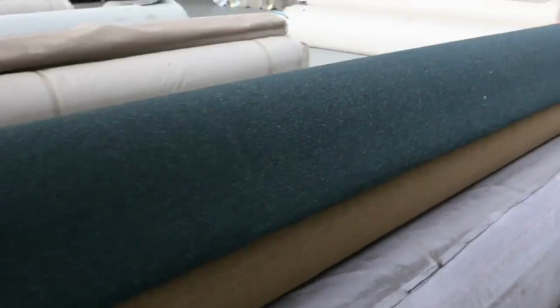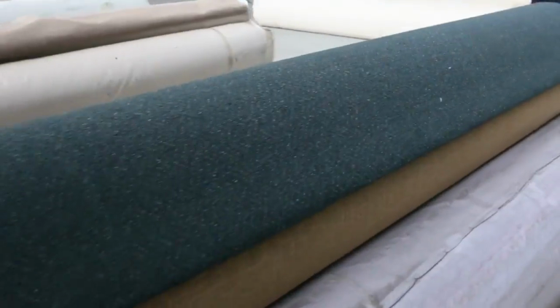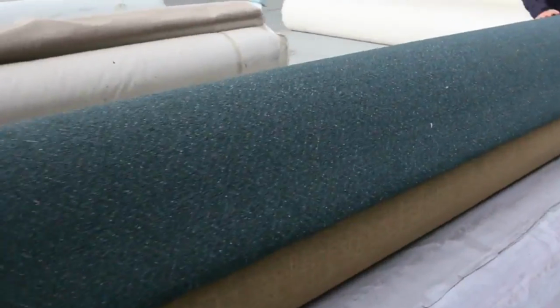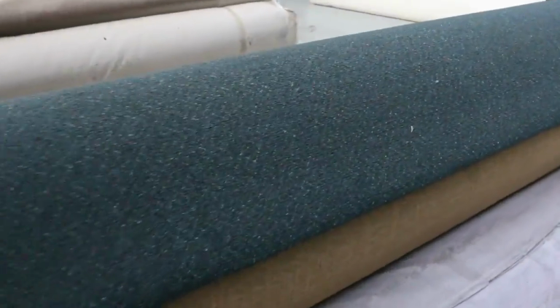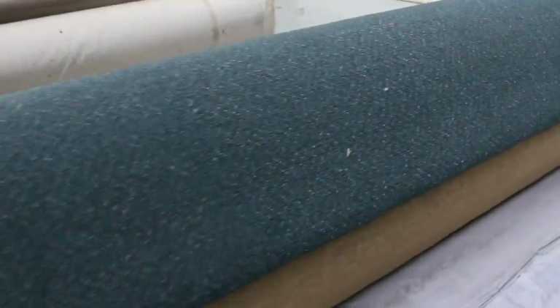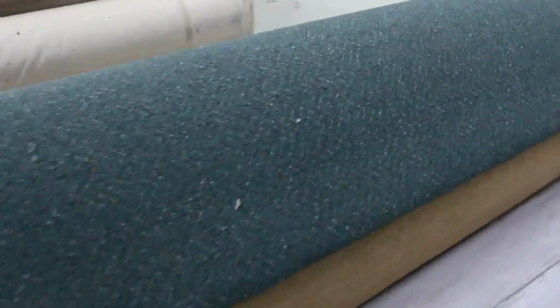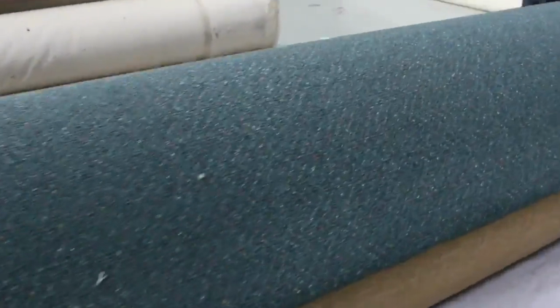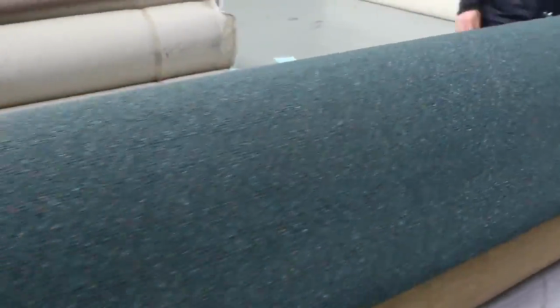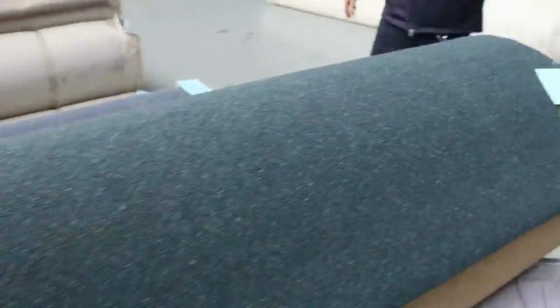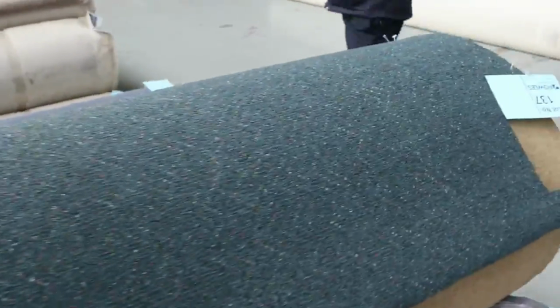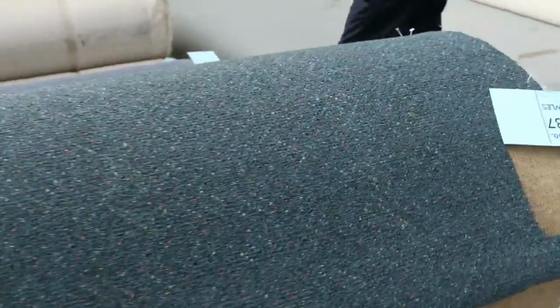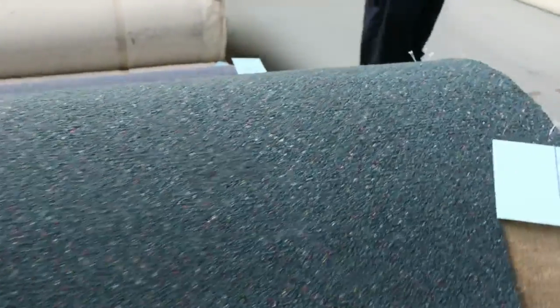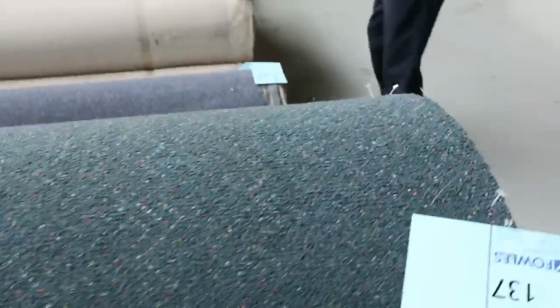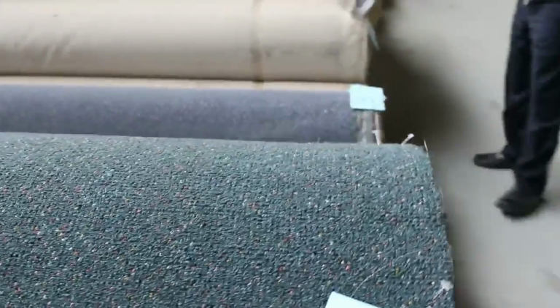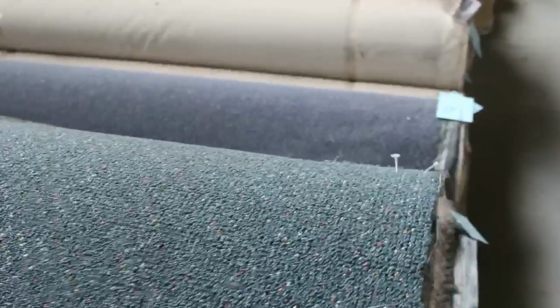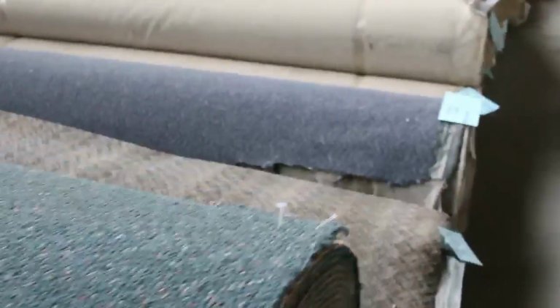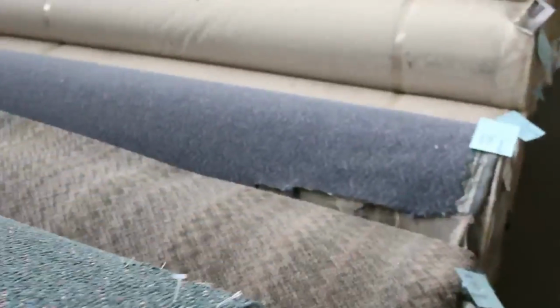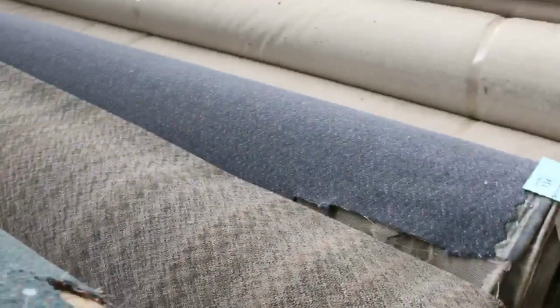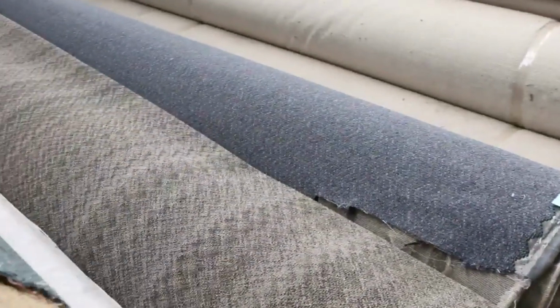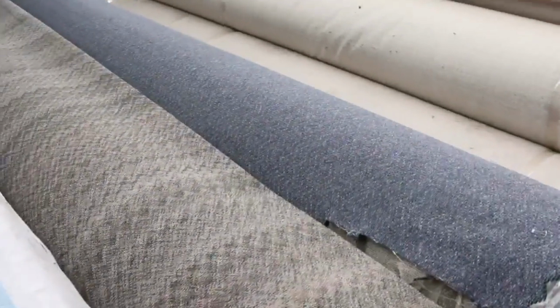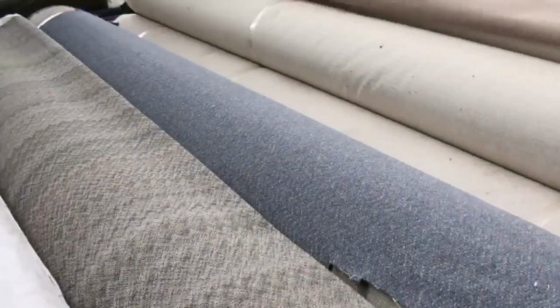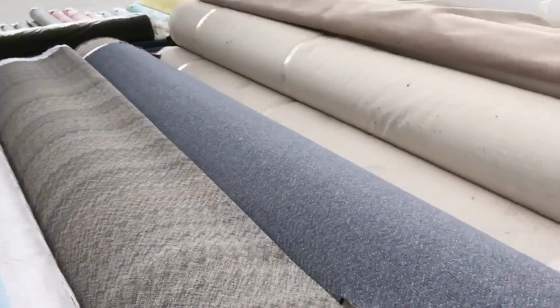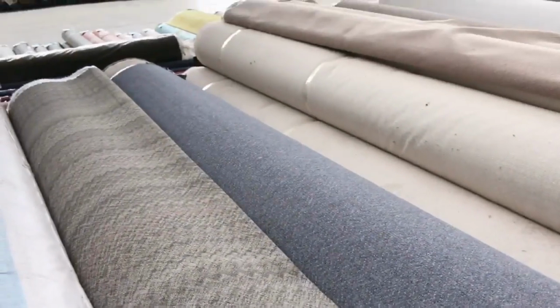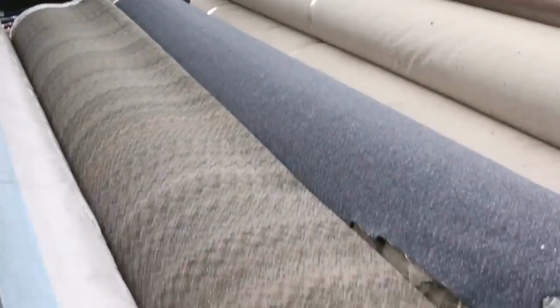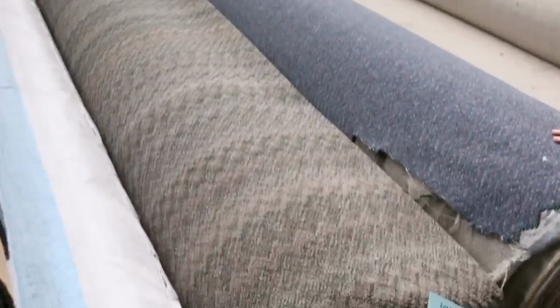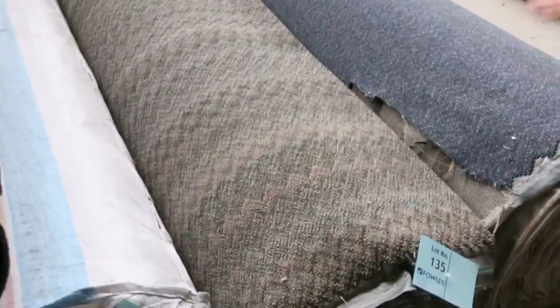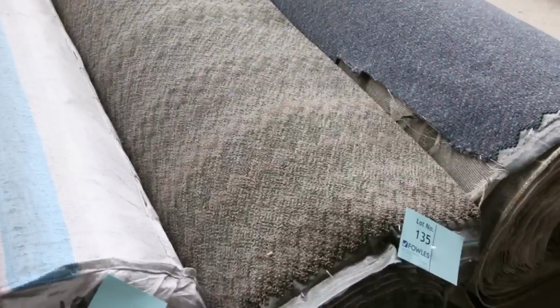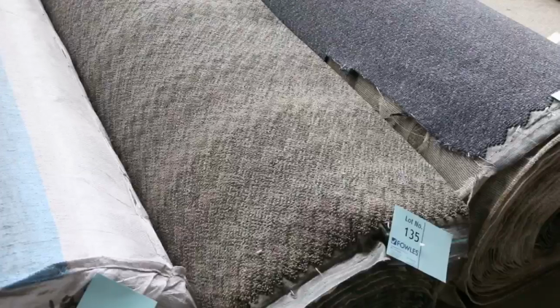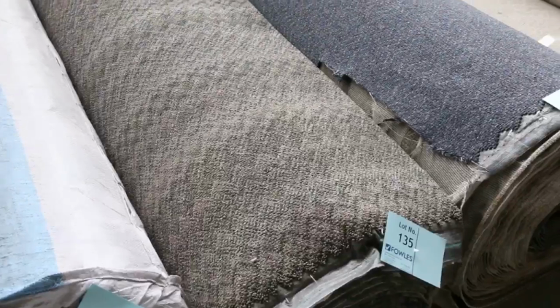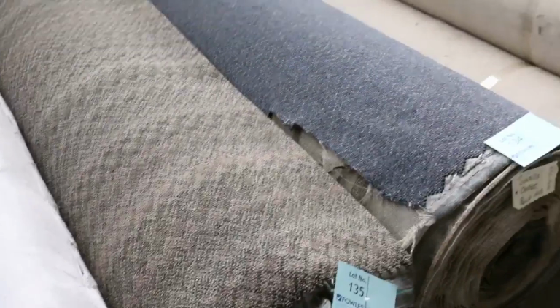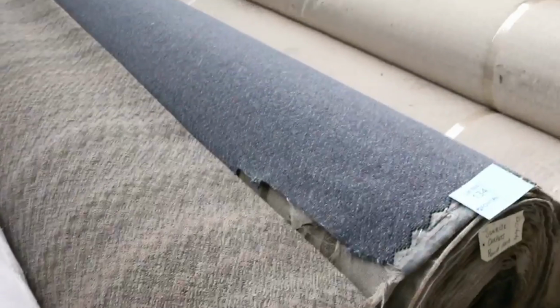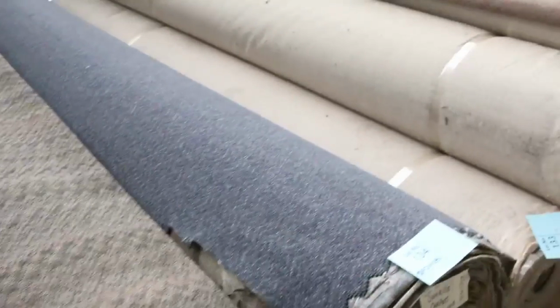Moving through to even bigger rolls — these are nice big nylon rolls, perfect for a shop or an office. Those three there are lots 136, 135, and 134. Nice blue colour and brown colour. More domestic stuff as well.